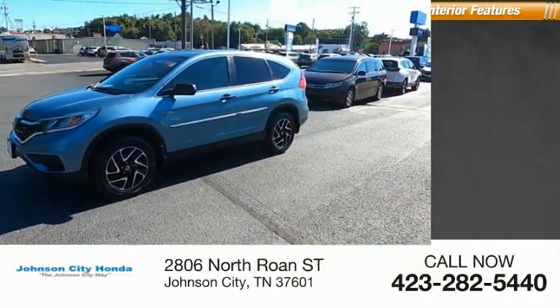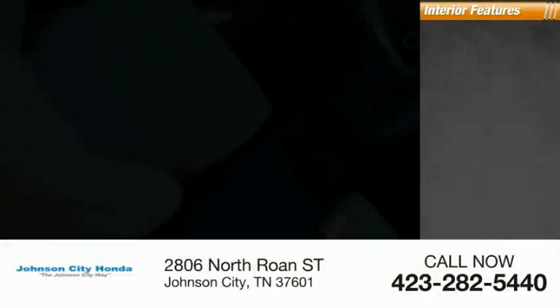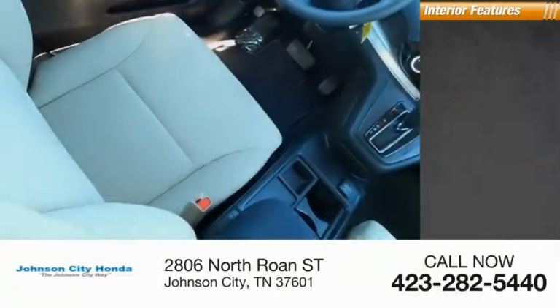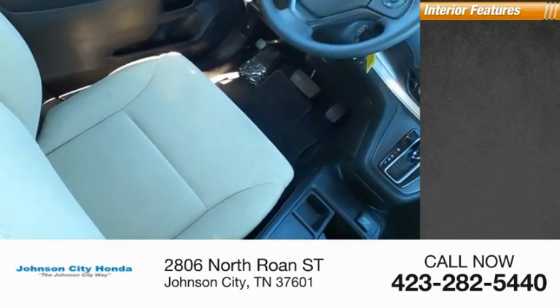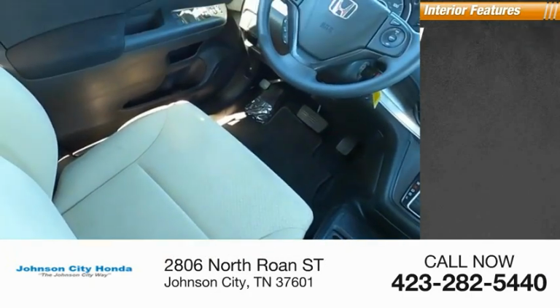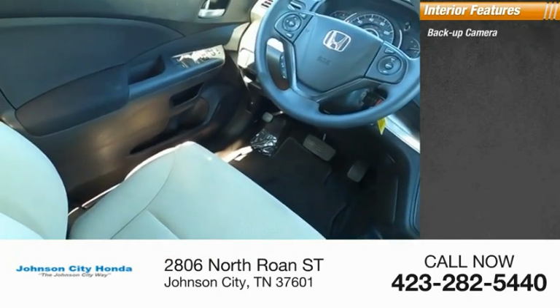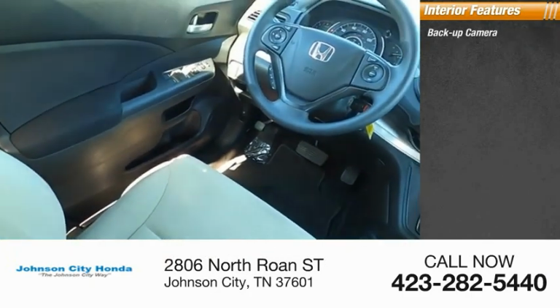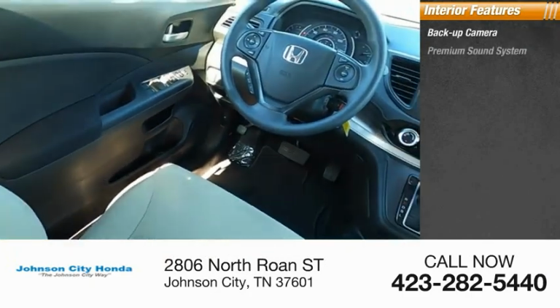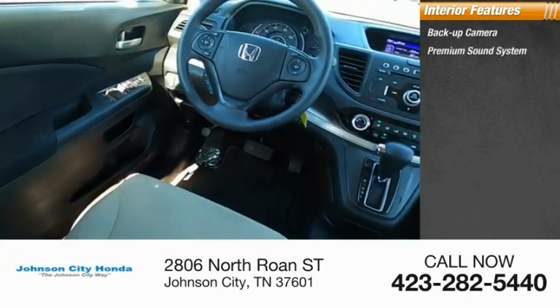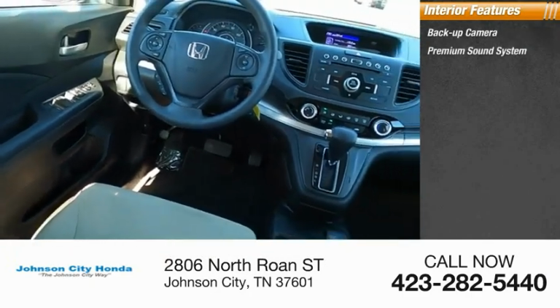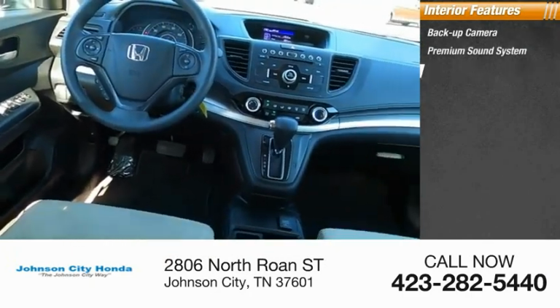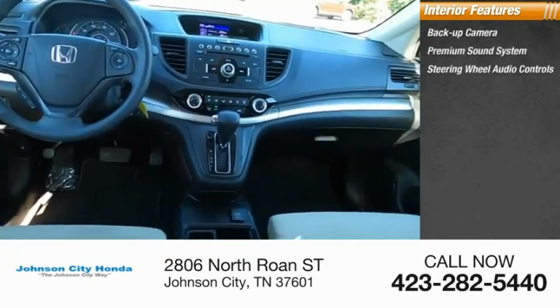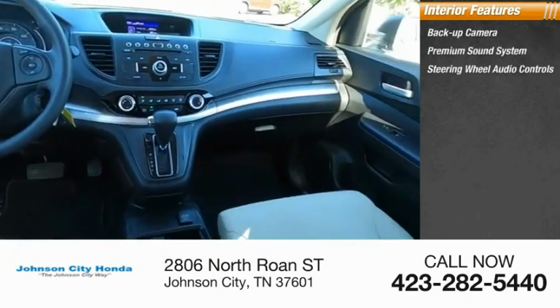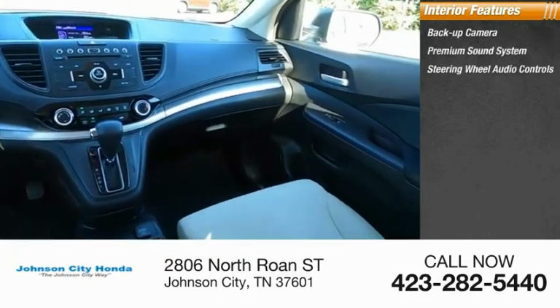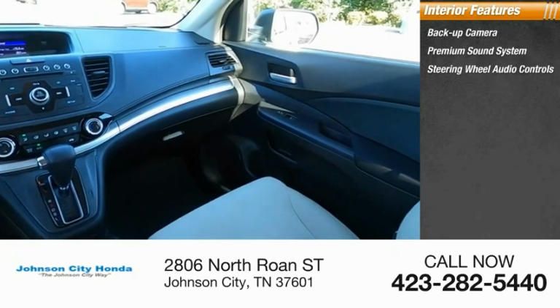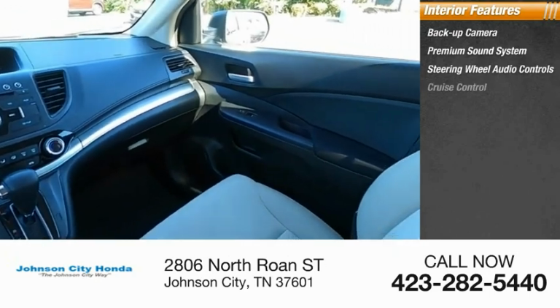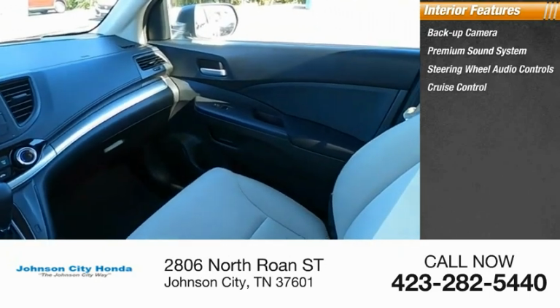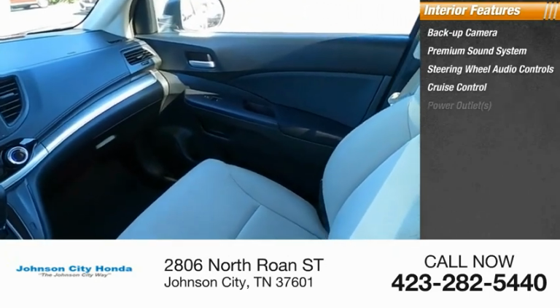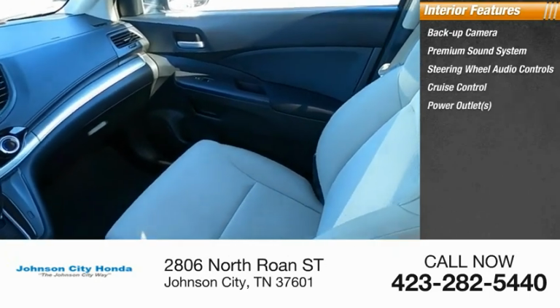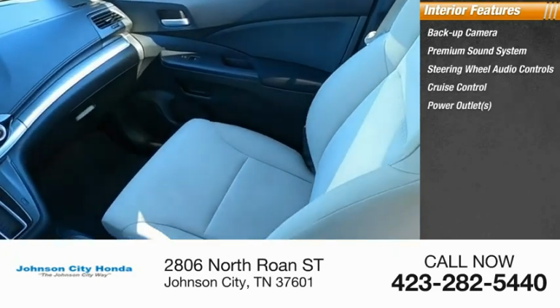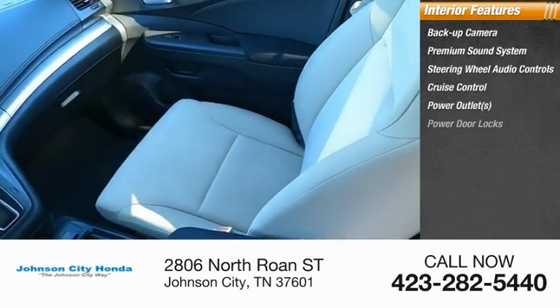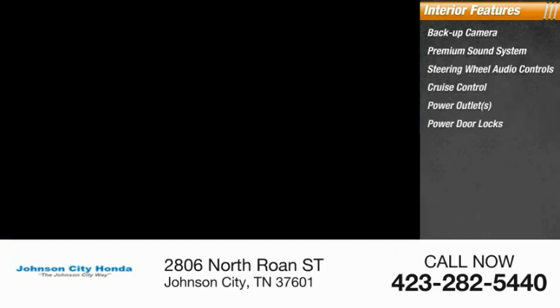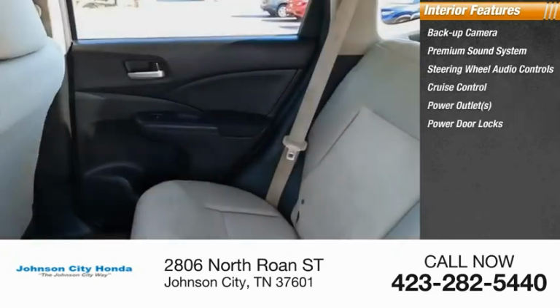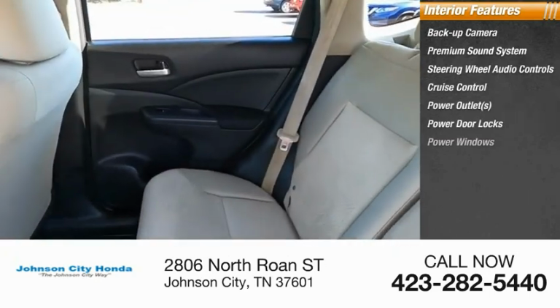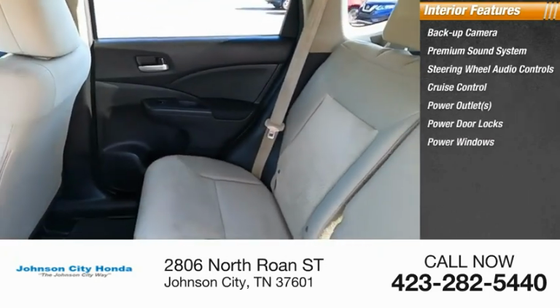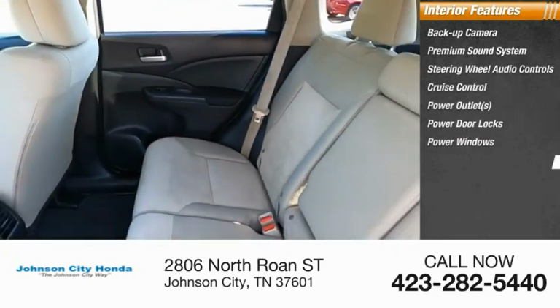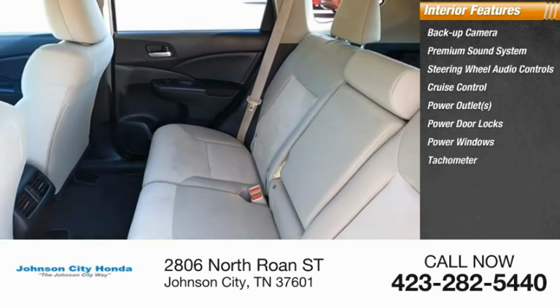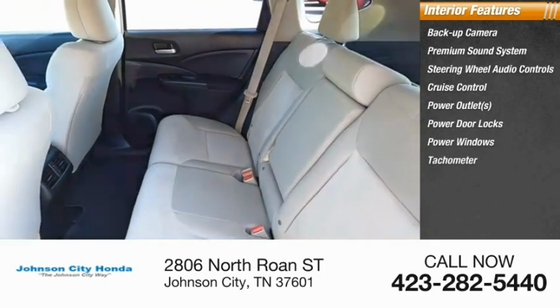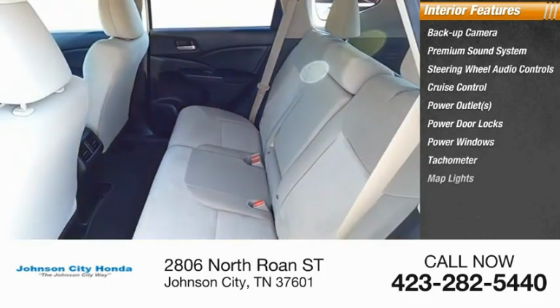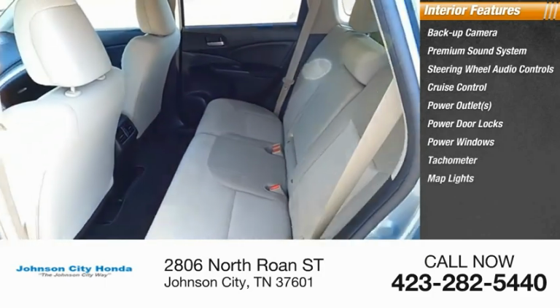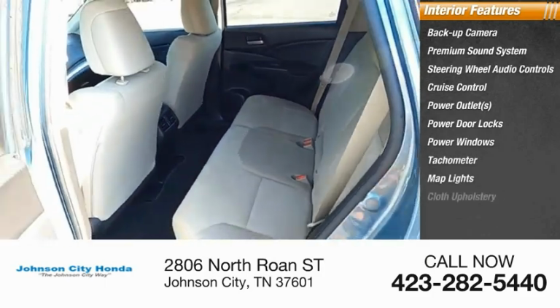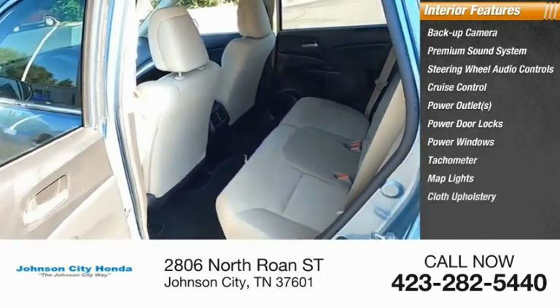Inside you'll find backup camera, premium sound system, steering wheel audio controls, cruise control, power outlets, power door locks, power windows, tachometer, map lights, cloth upholstery.